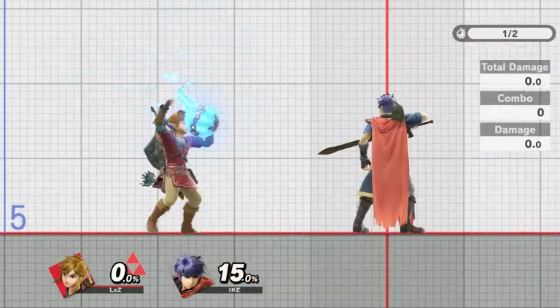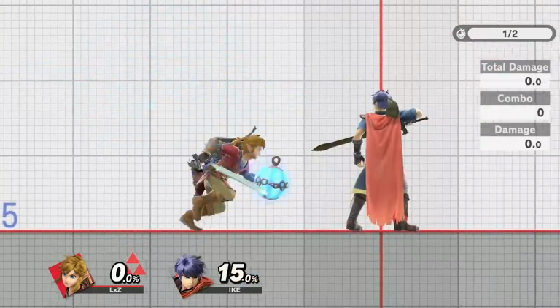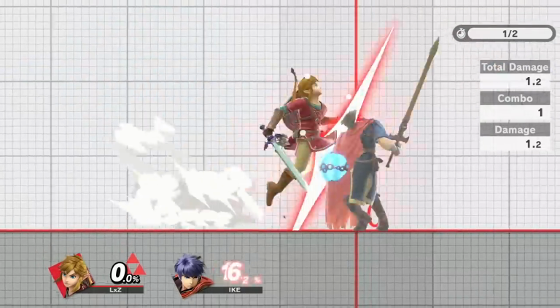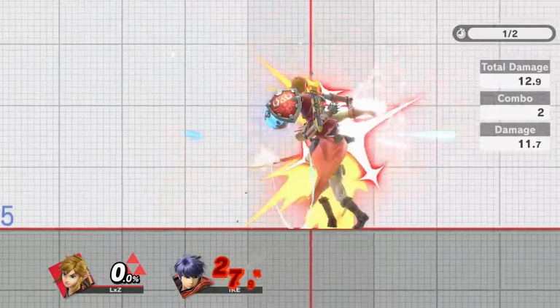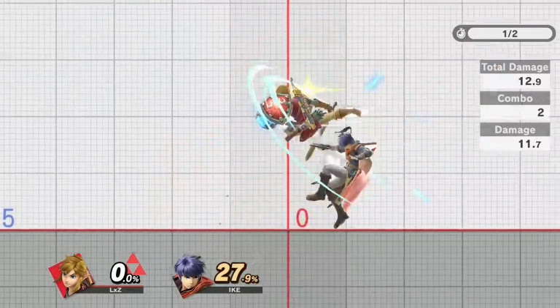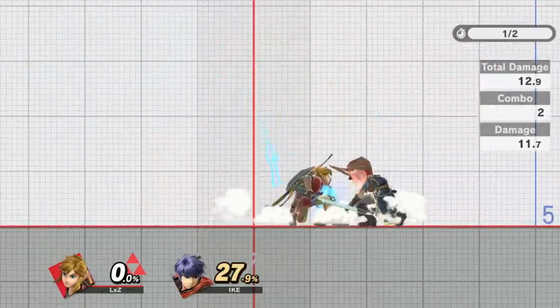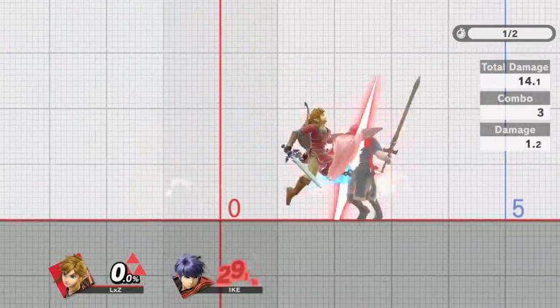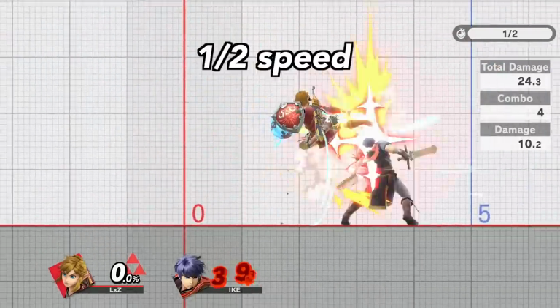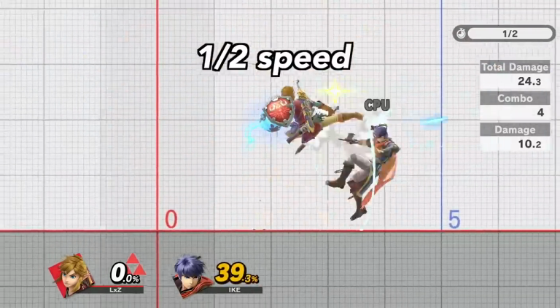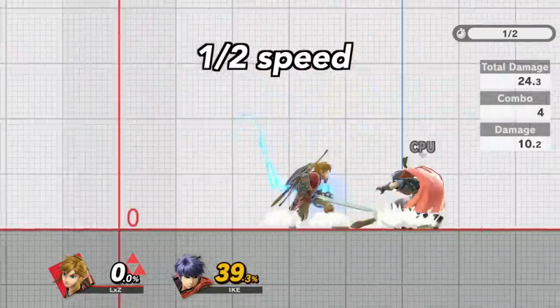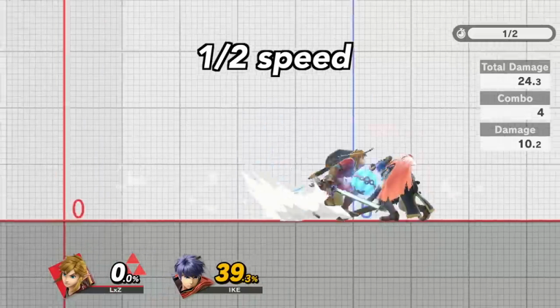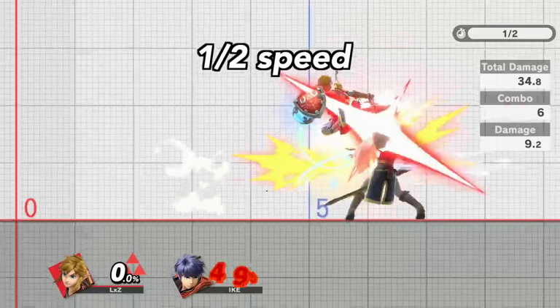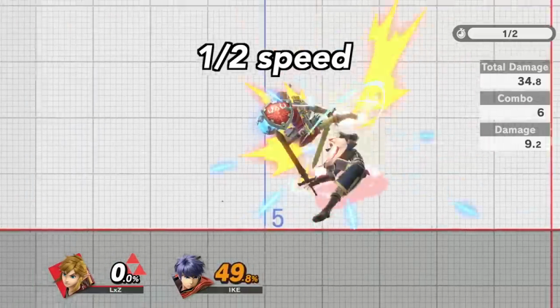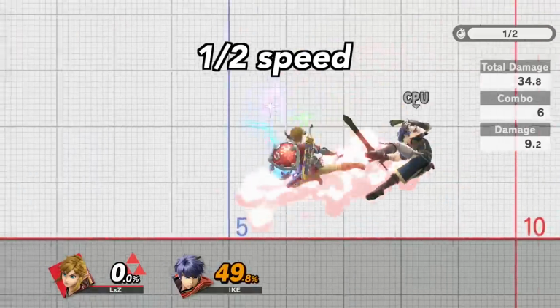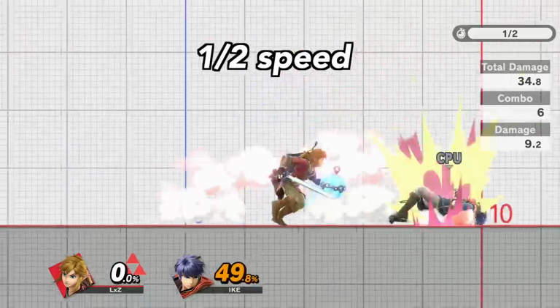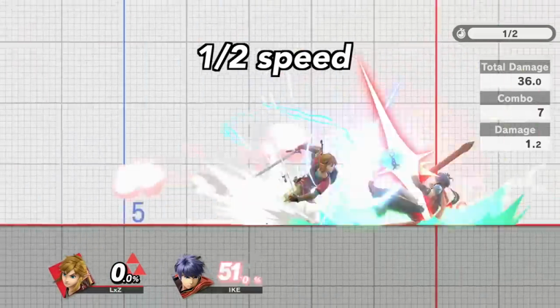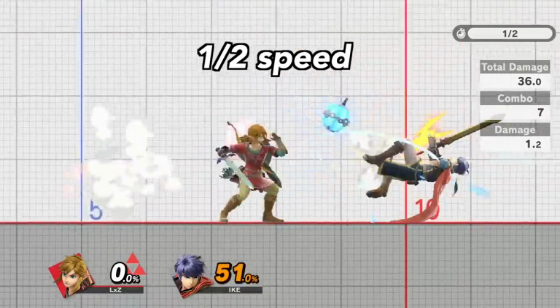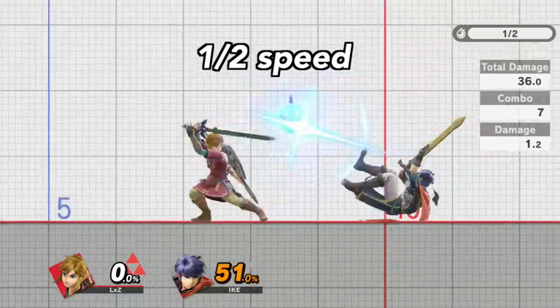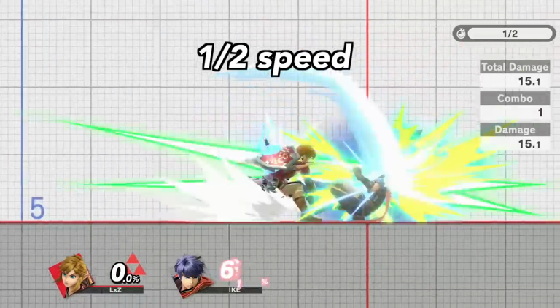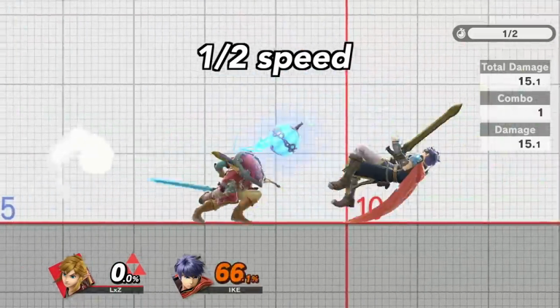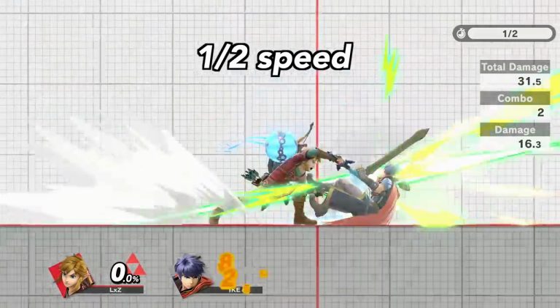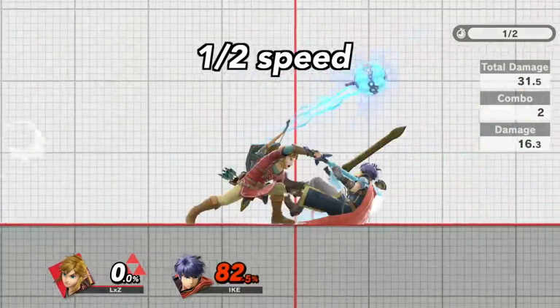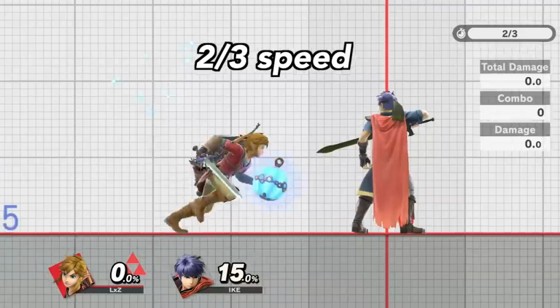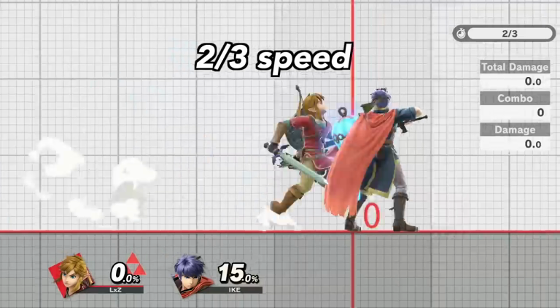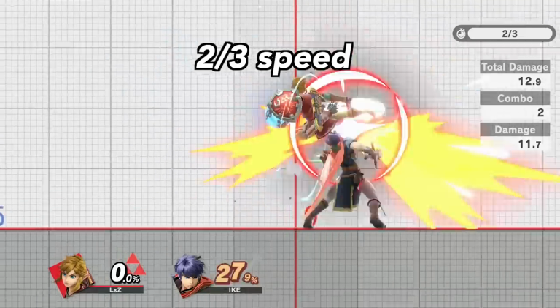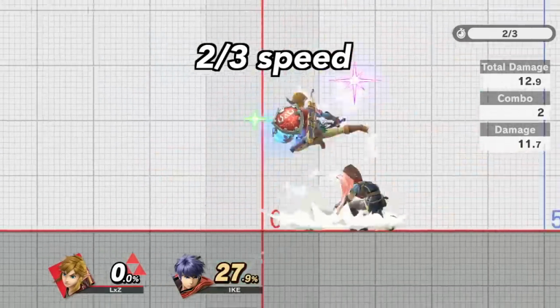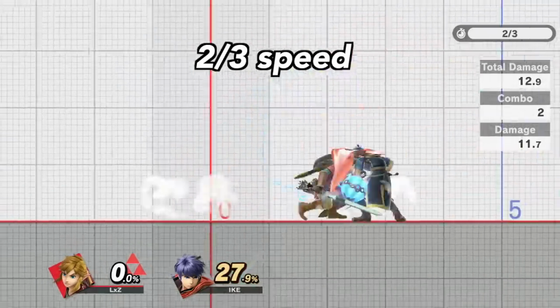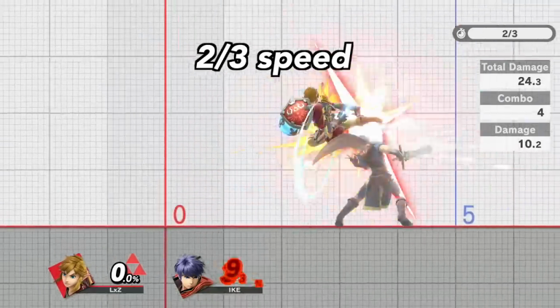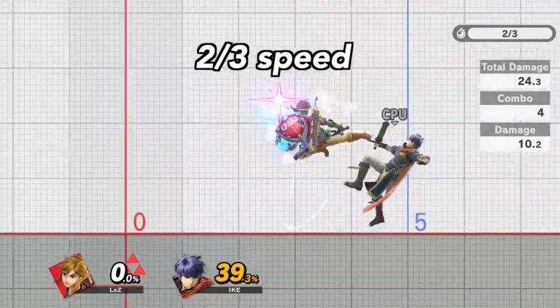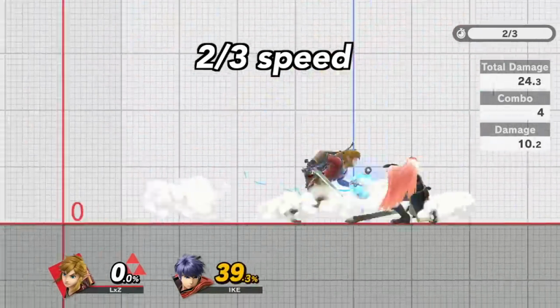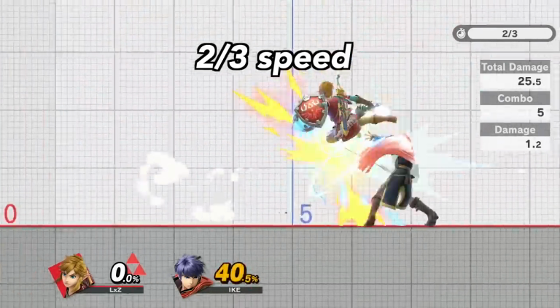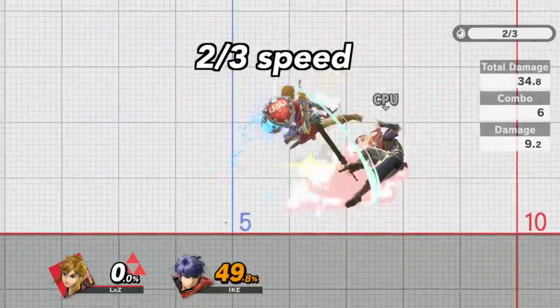Nair Trains can be a bit tricky at first. My advice is to try and master the combo in training mode at half speed. Once you get it down, try two thirds, and finally try it at full speed.